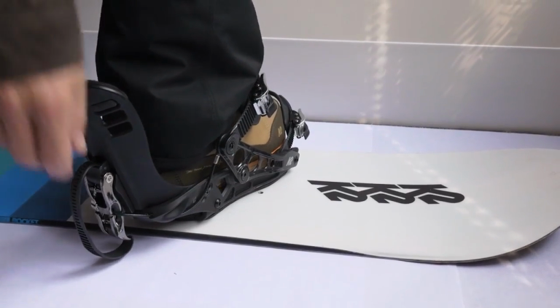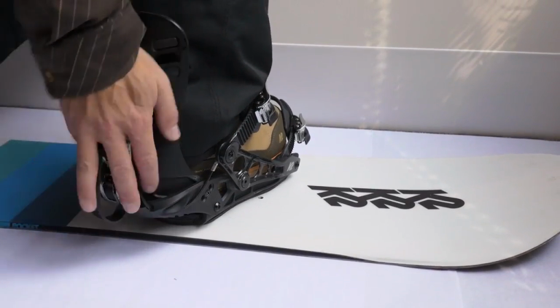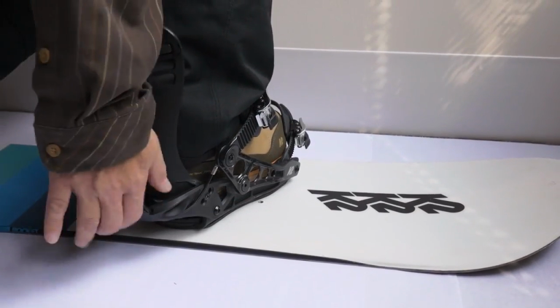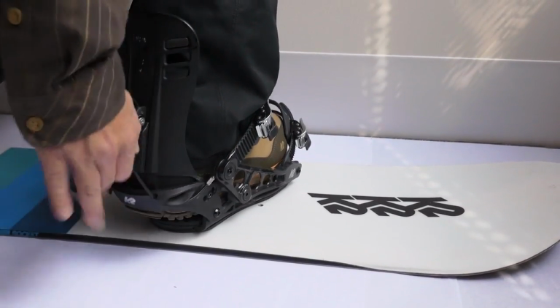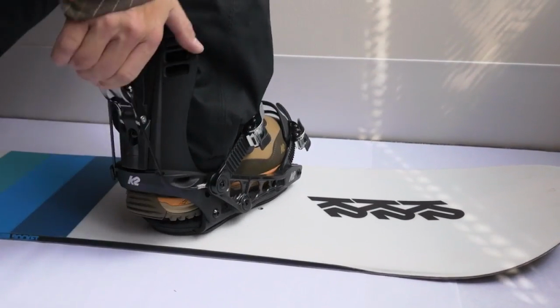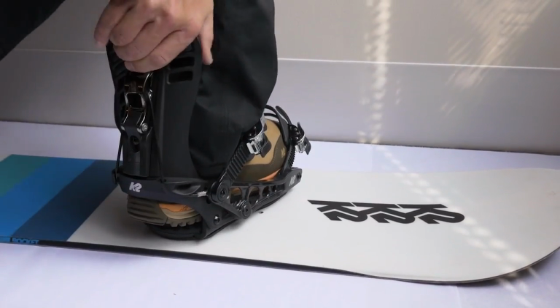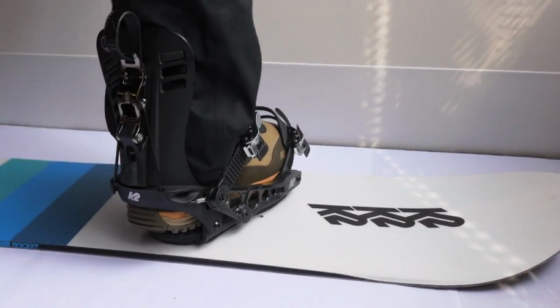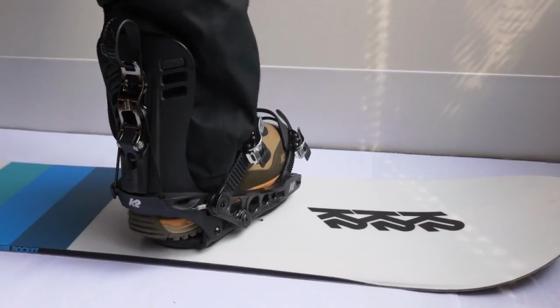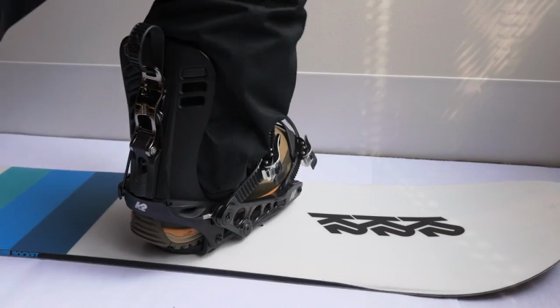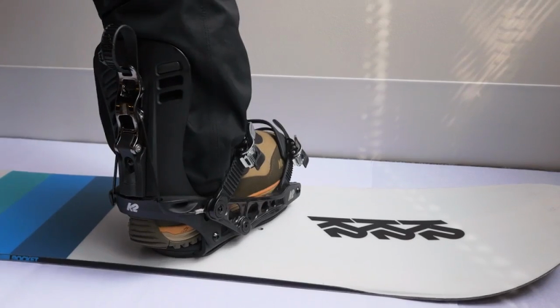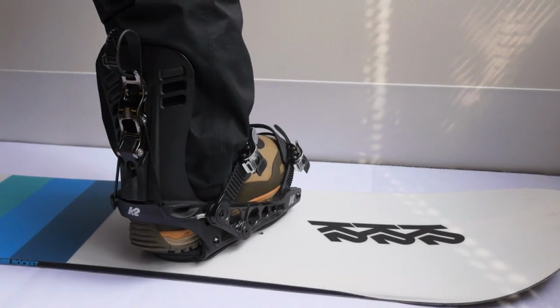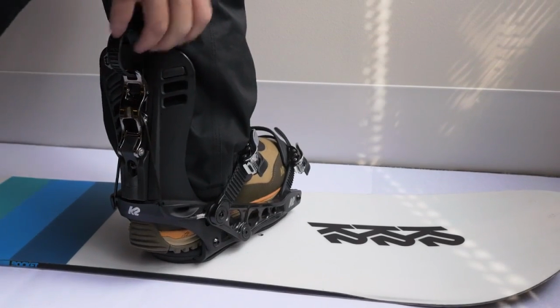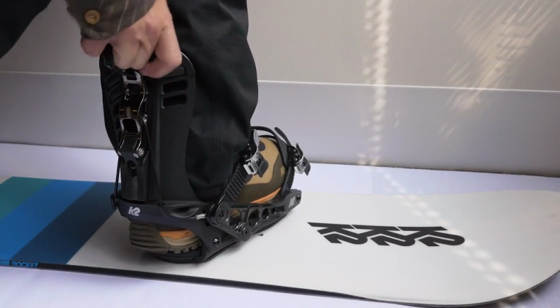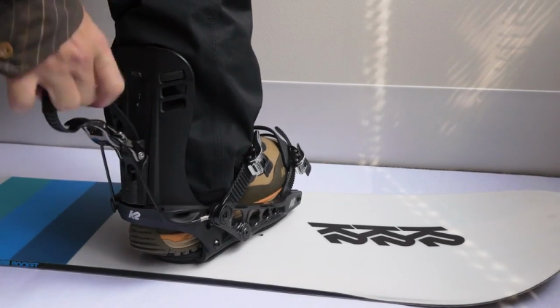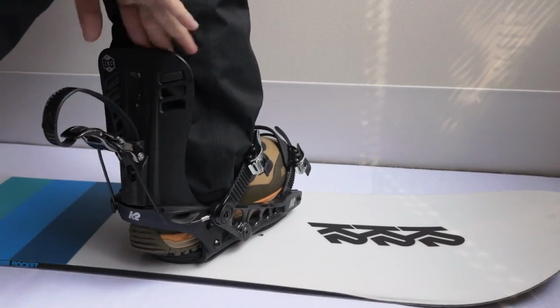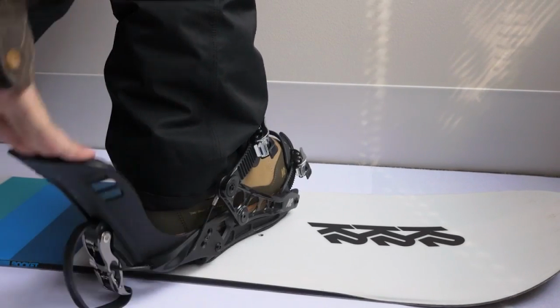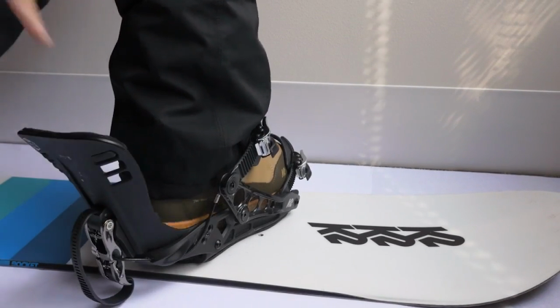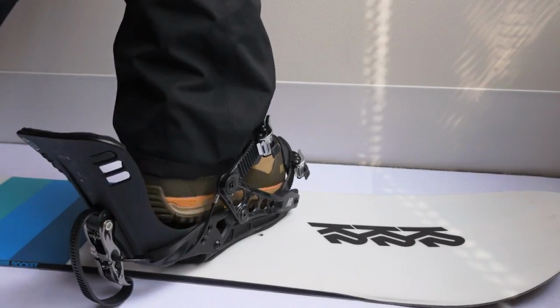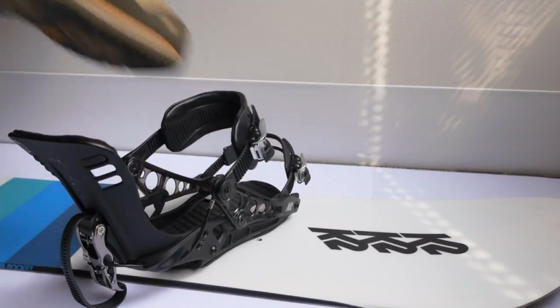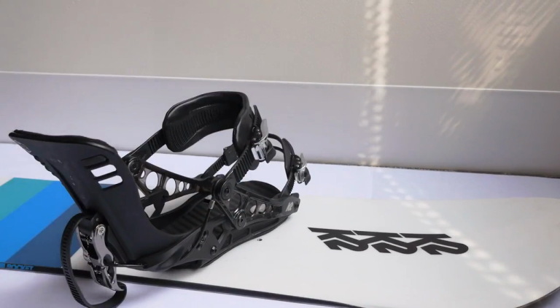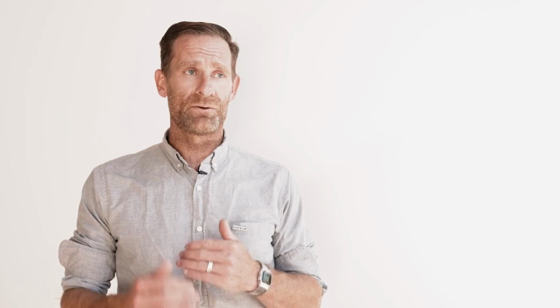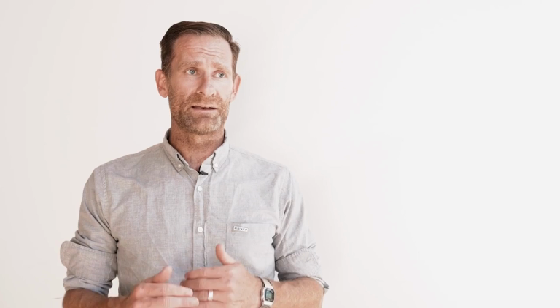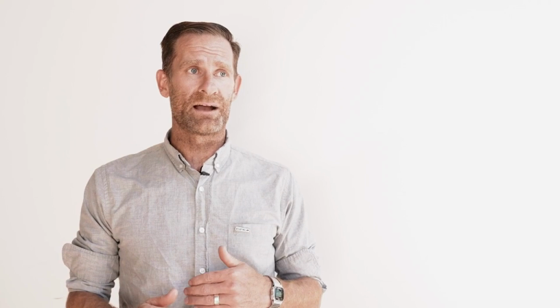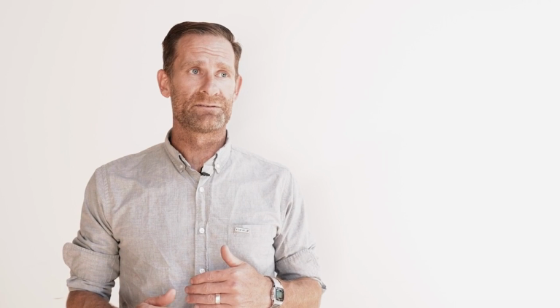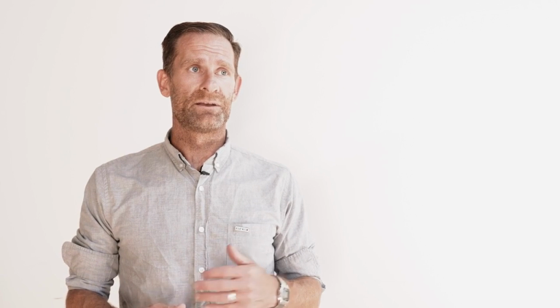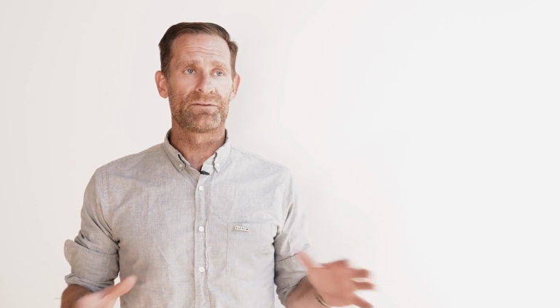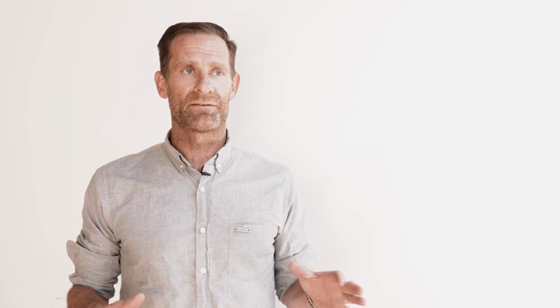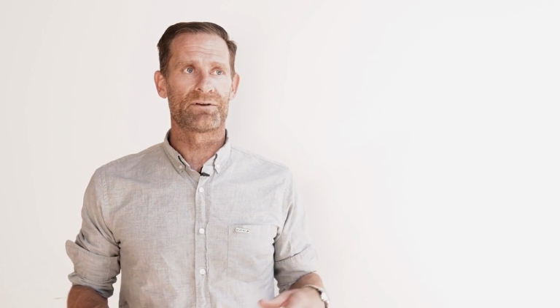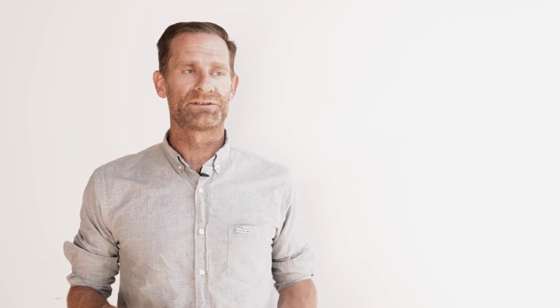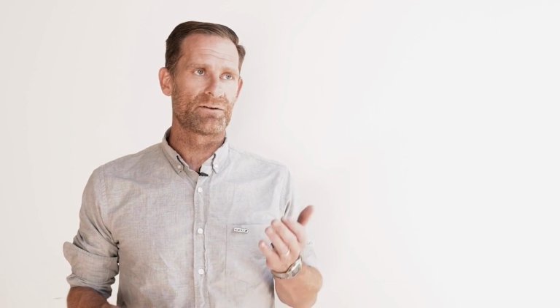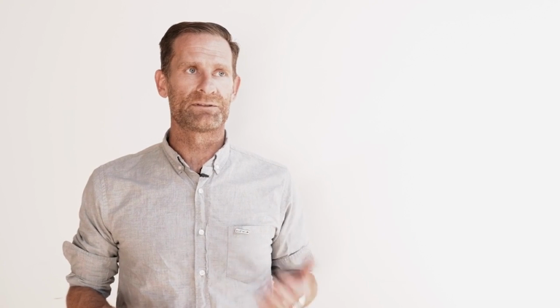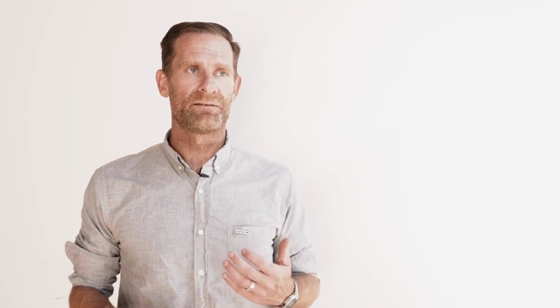You then step in and simply flip the lever back. So there's only one point of entry touch, and that's that big lever on the highback. Once you set your toe and binding straps, you leave those there forever. You just interact with this lever.